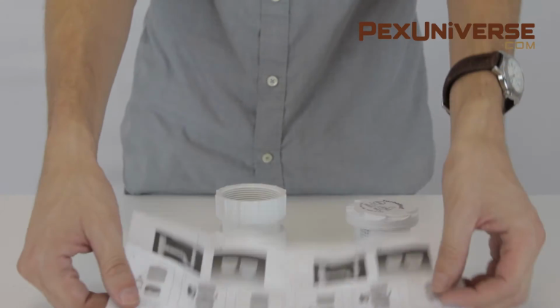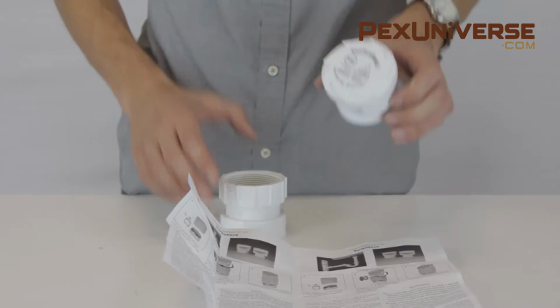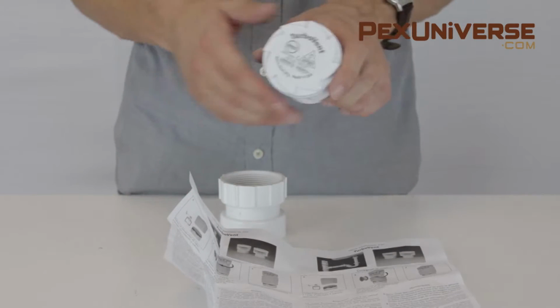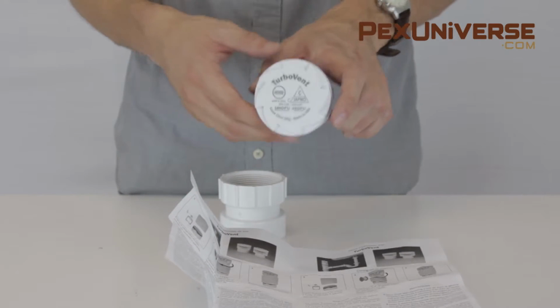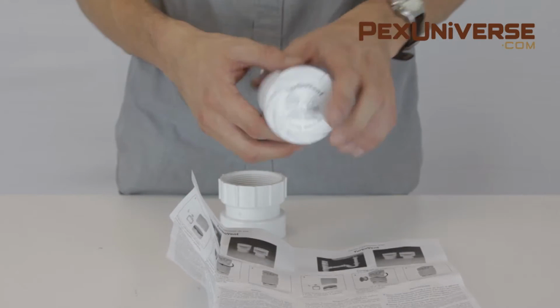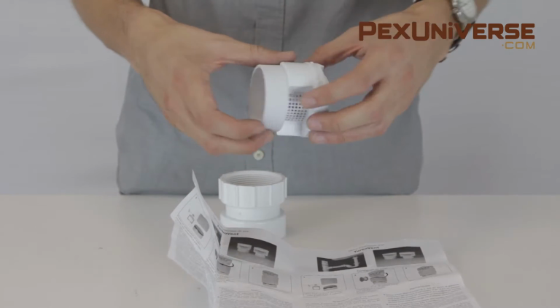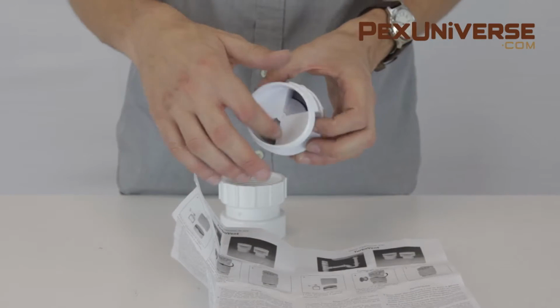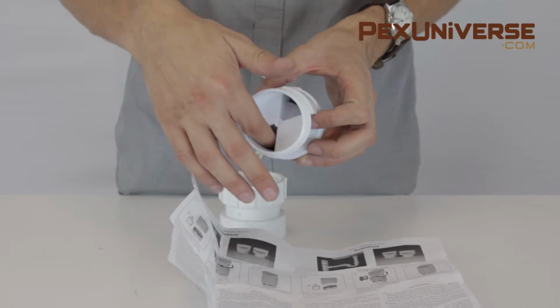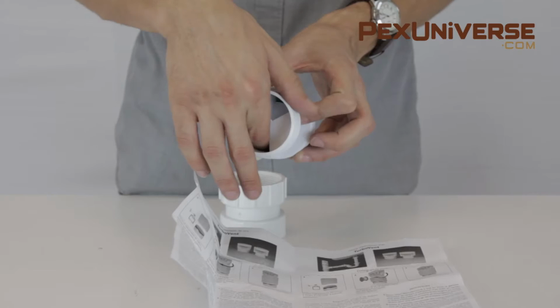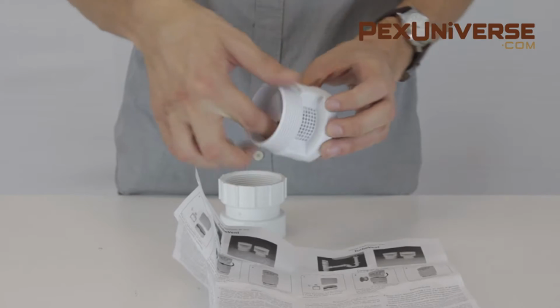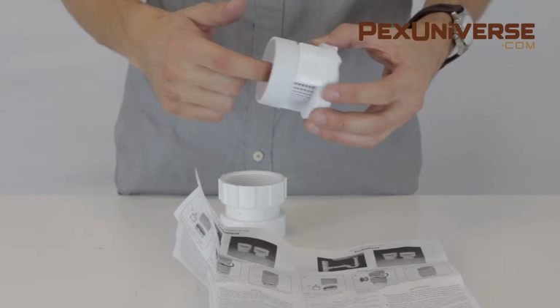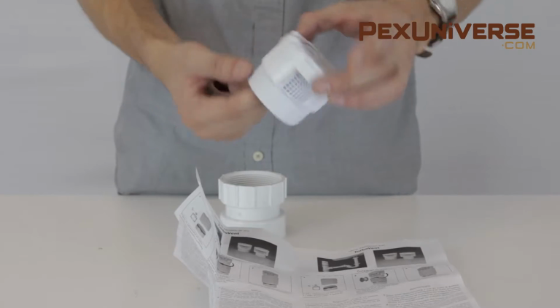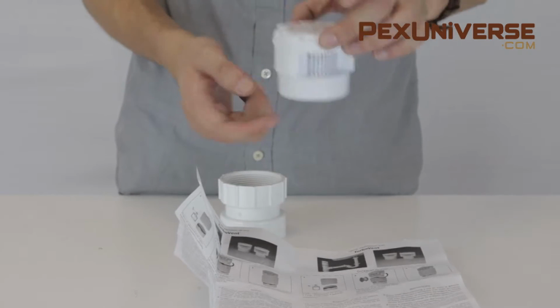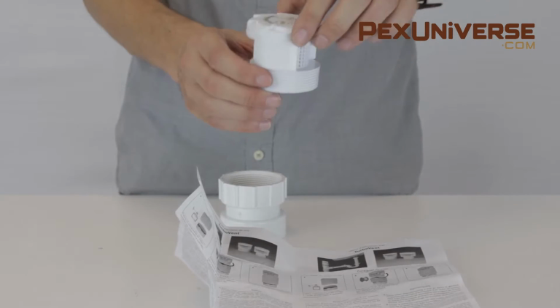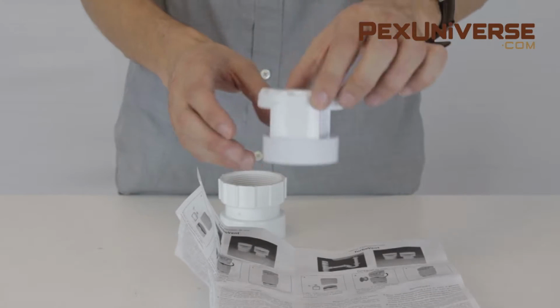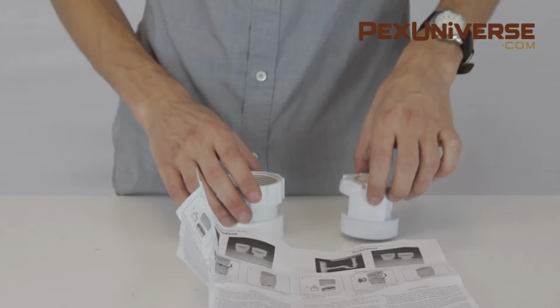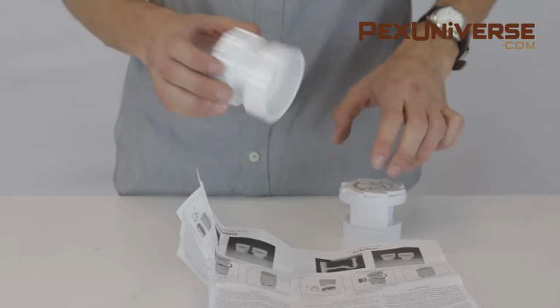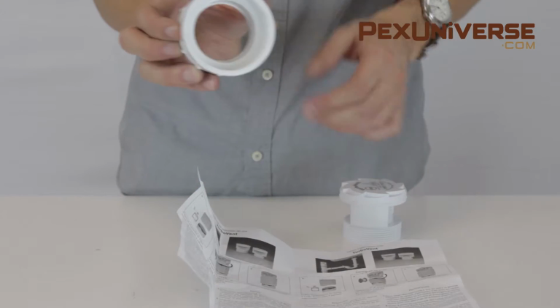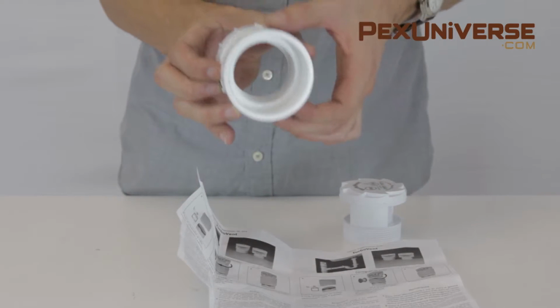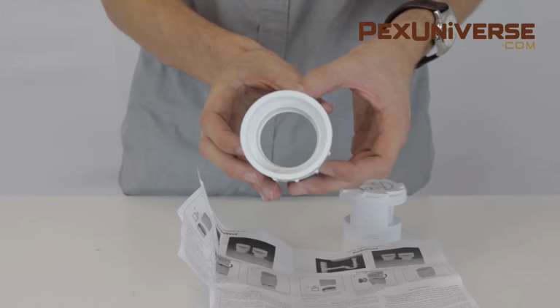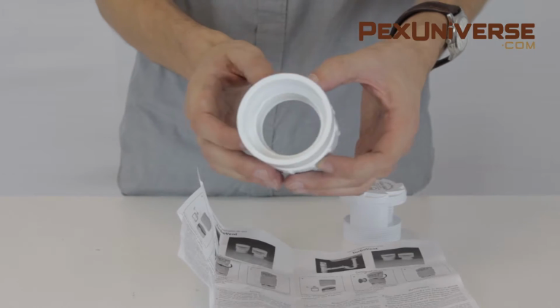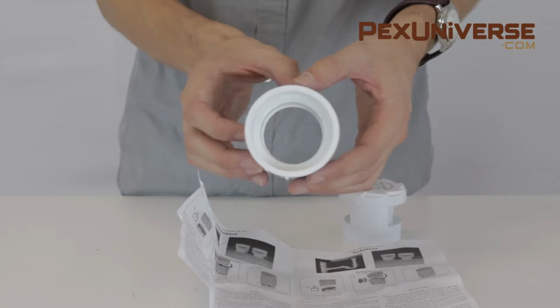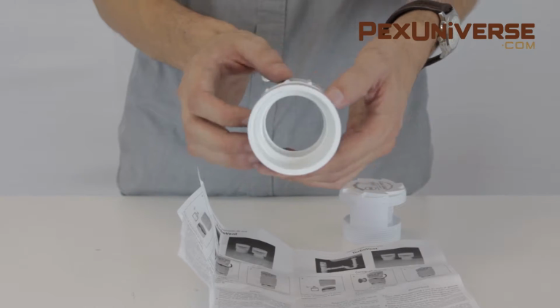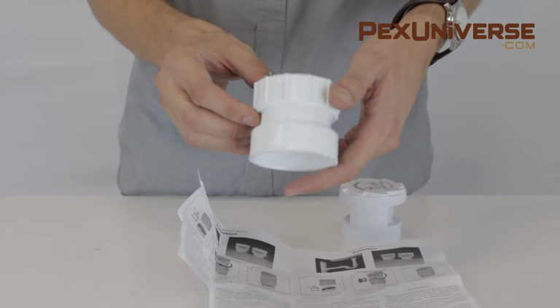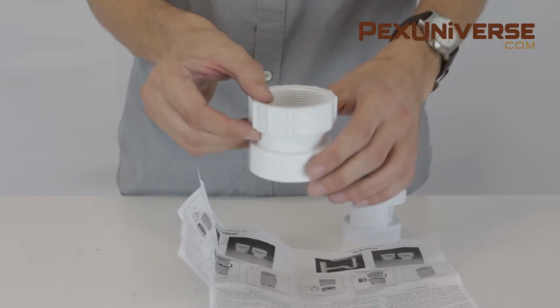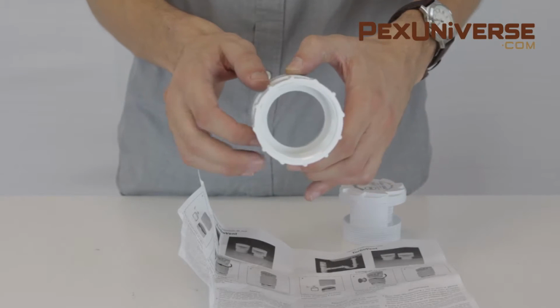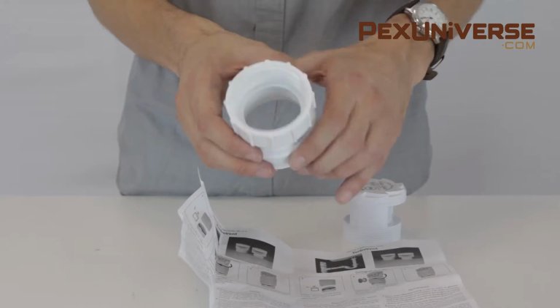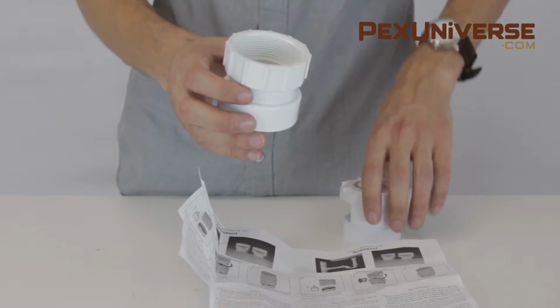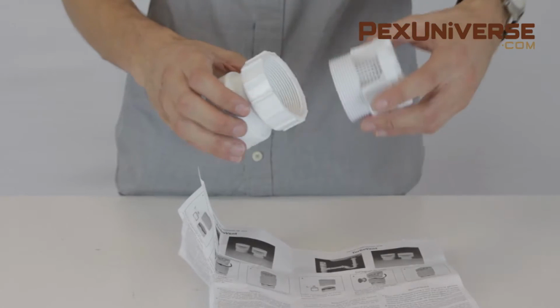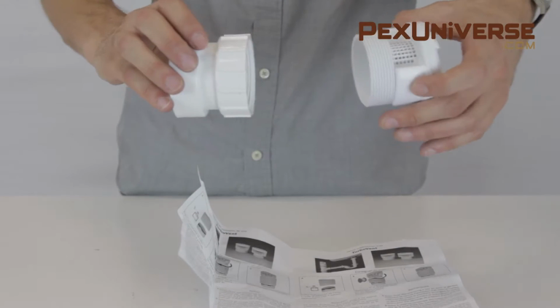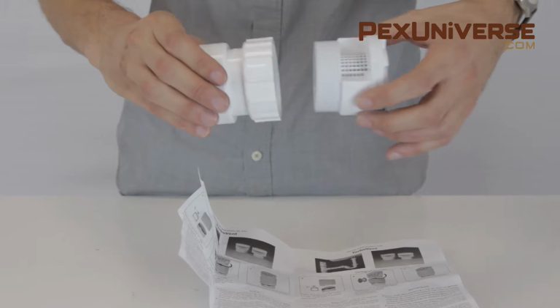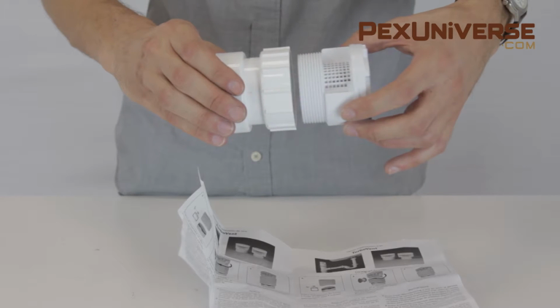This valve is sized to accommodate common drainage fixture unit requirements and each unit comes with an adapter which allows it to be used in various installations like branch venting applications or stack venting applications.